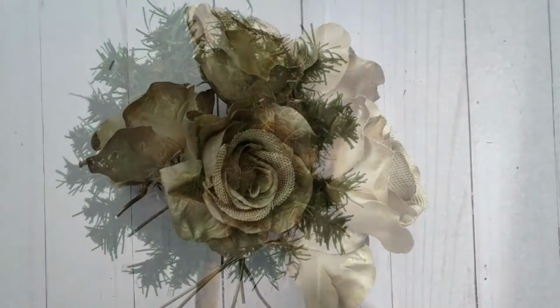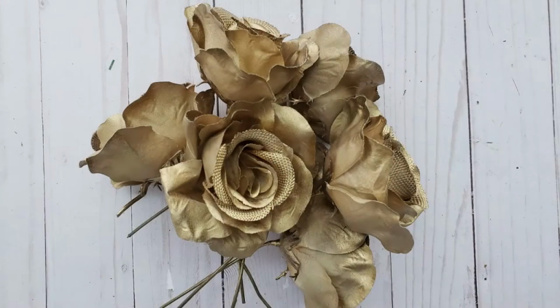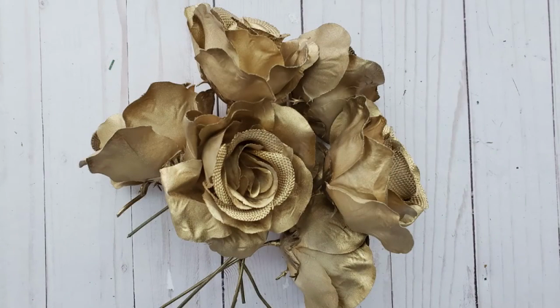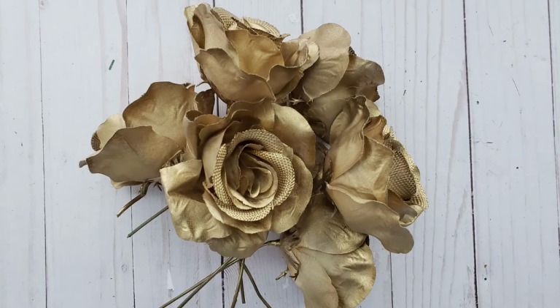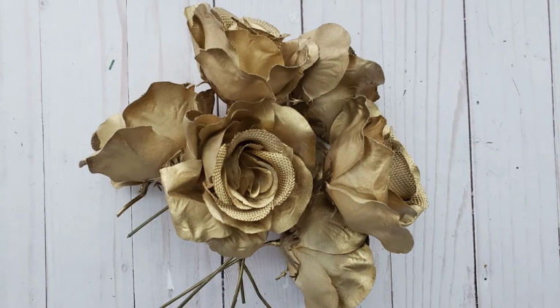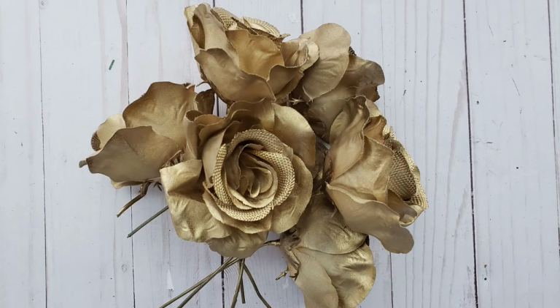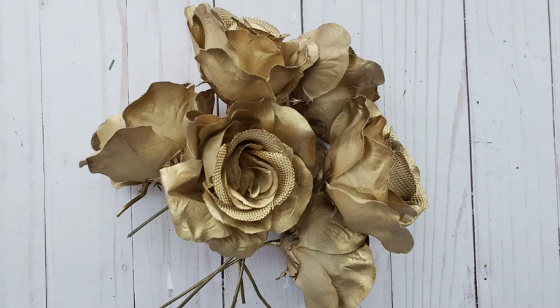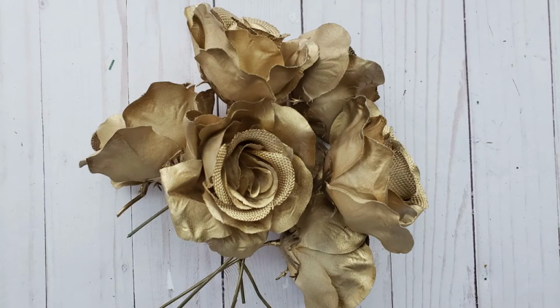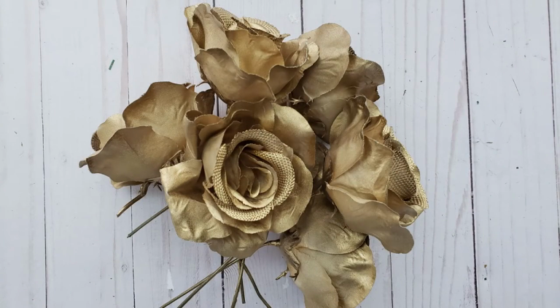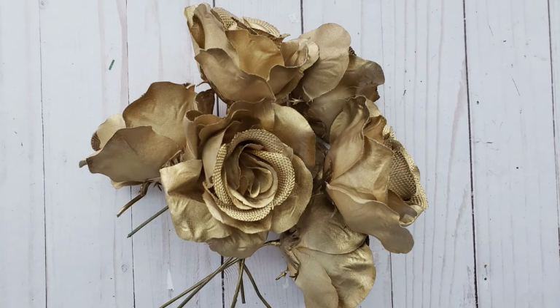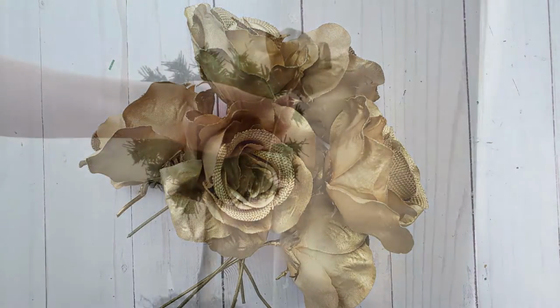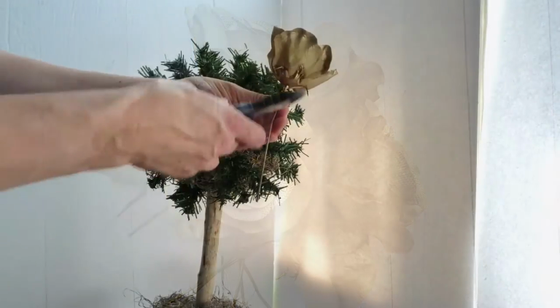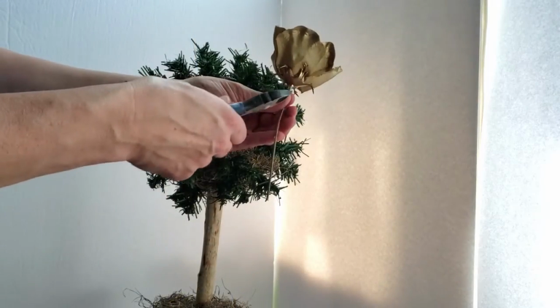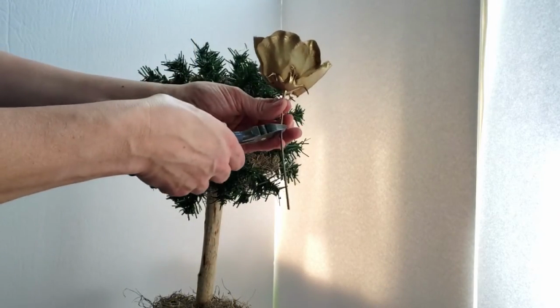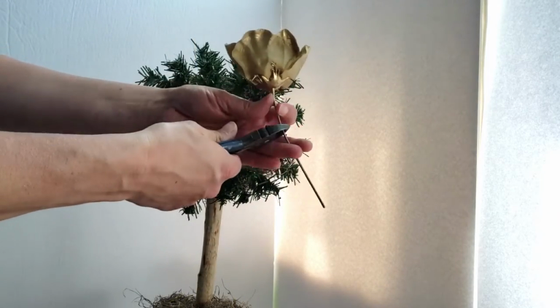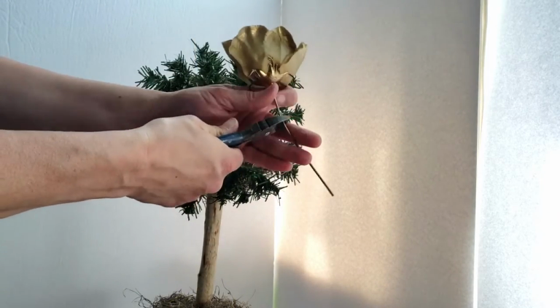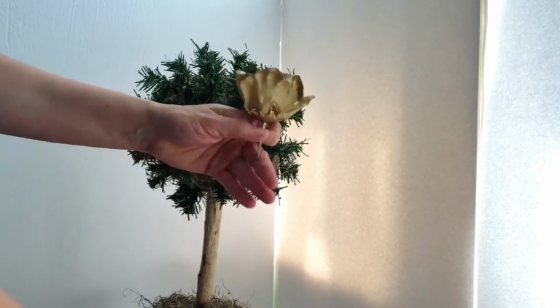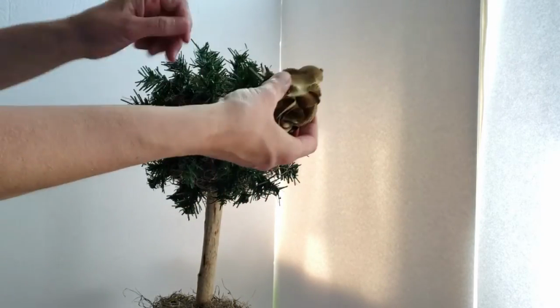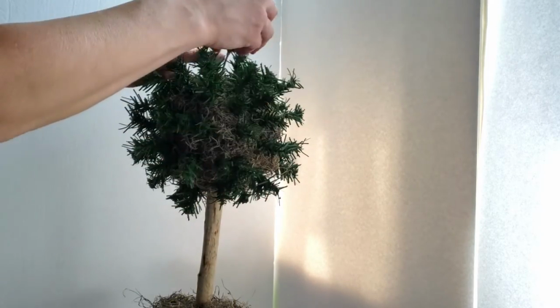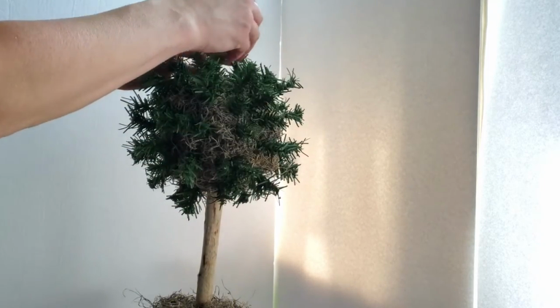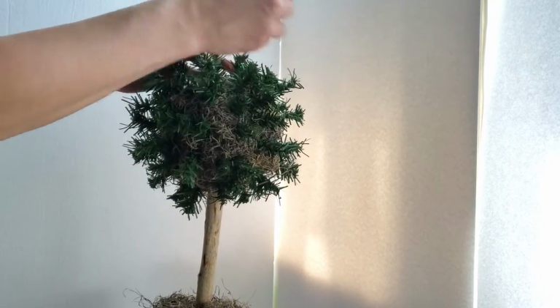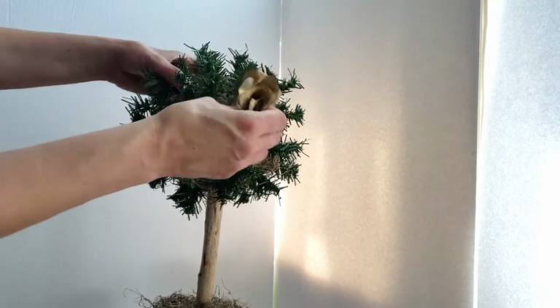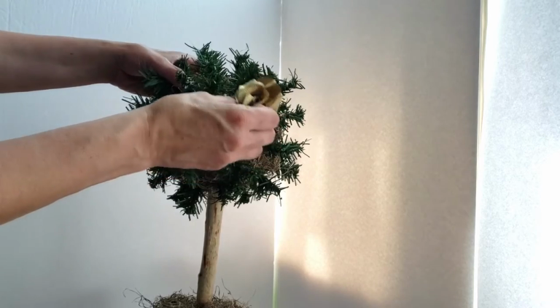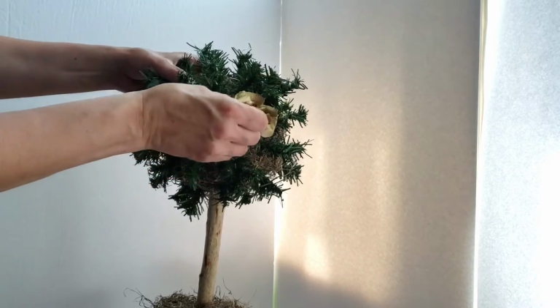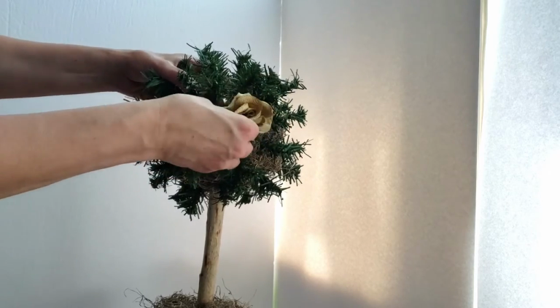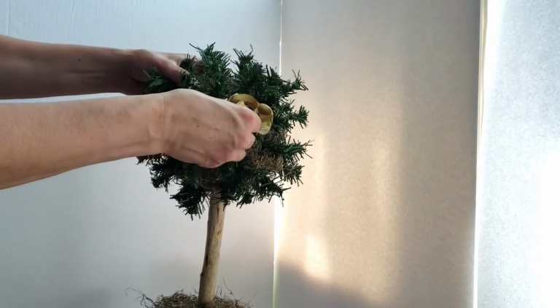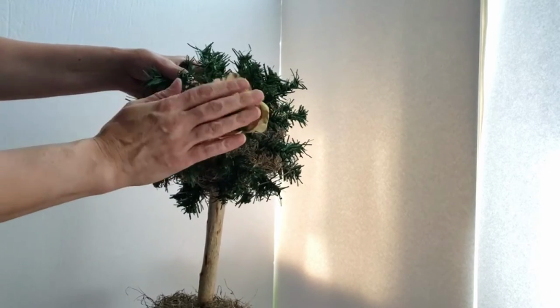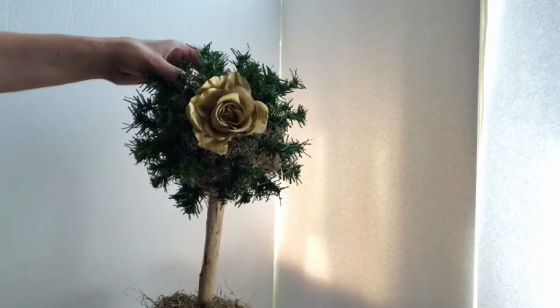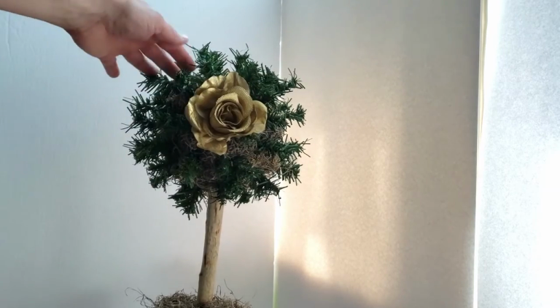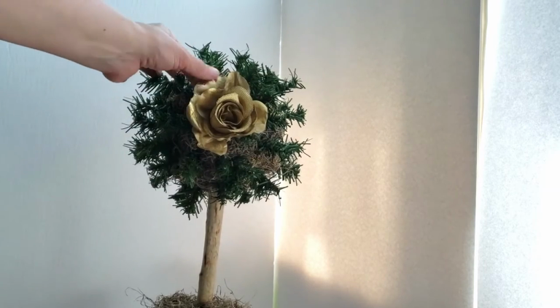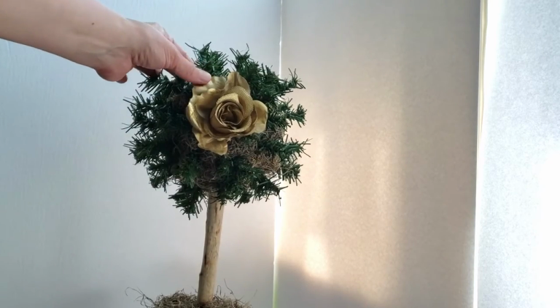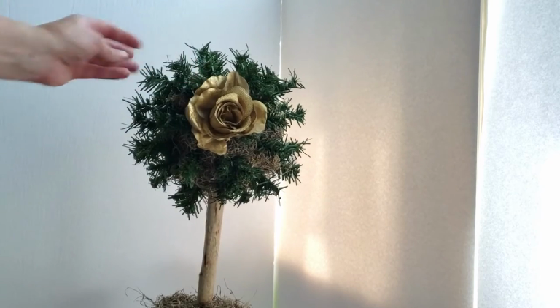Here are some beautiful roses that I had in my stash. They were from Dollar Tree and they are spray-painted with that antique gold. I'm just trimming off the ends and poking those roses into my foam block.